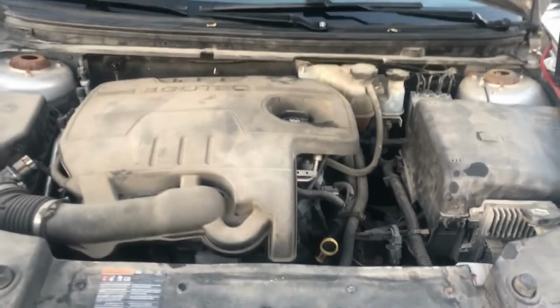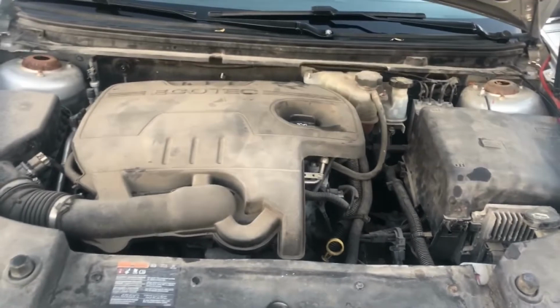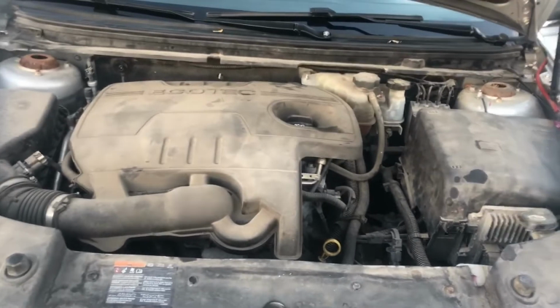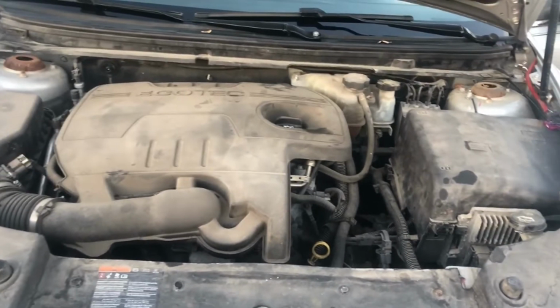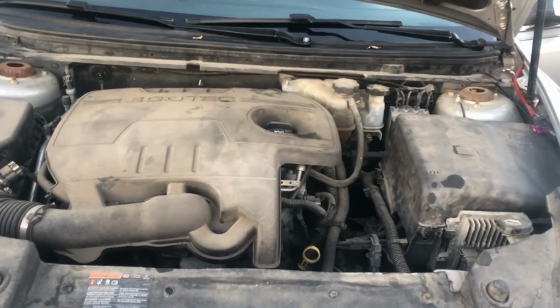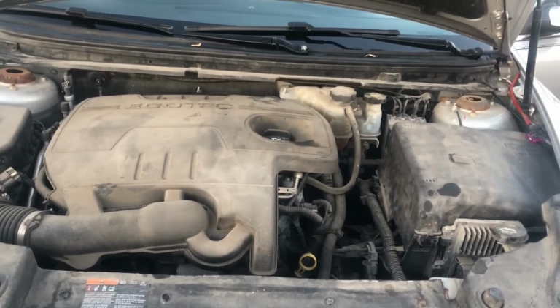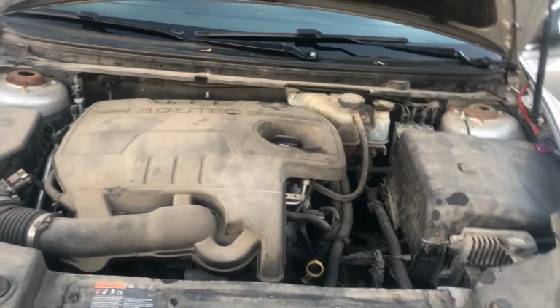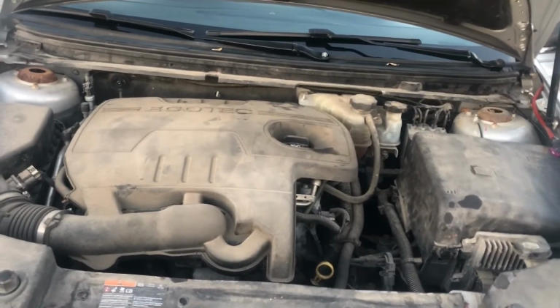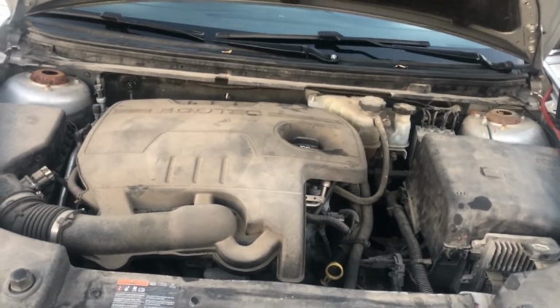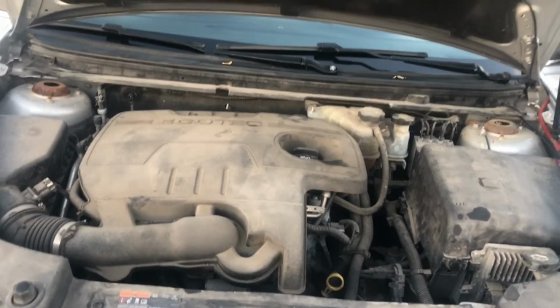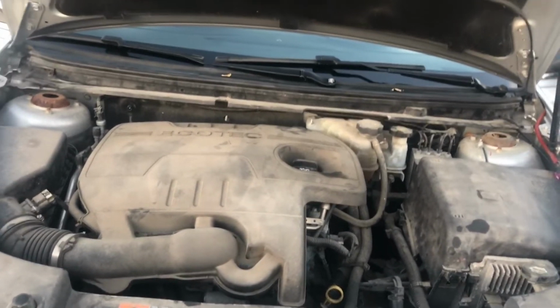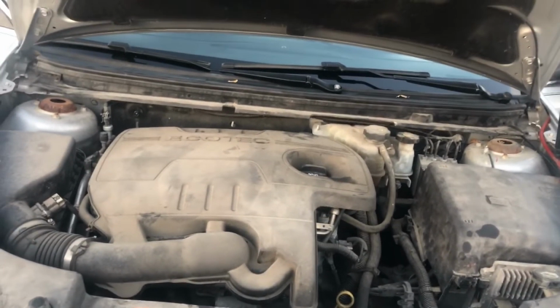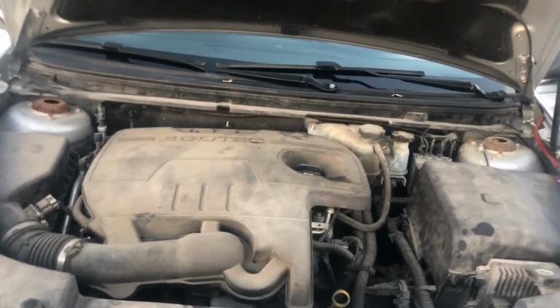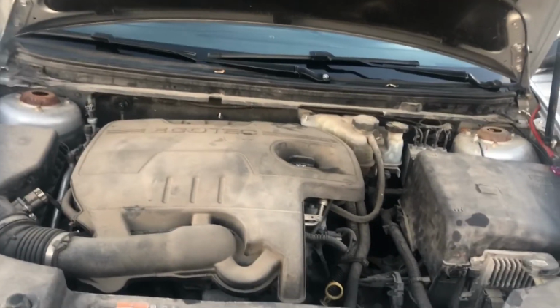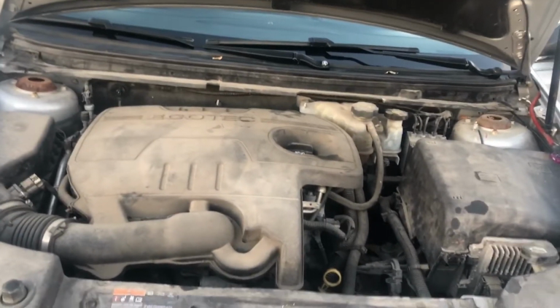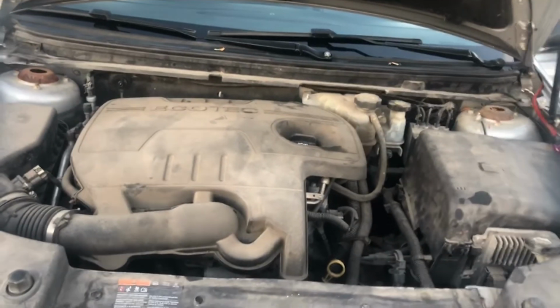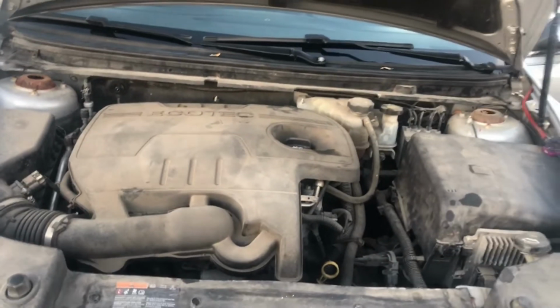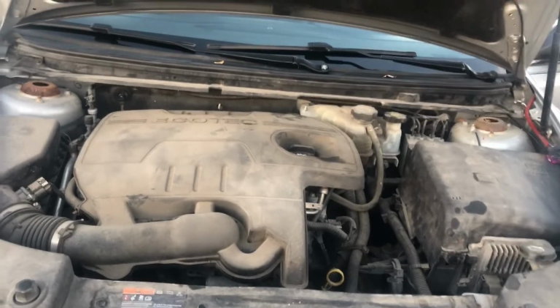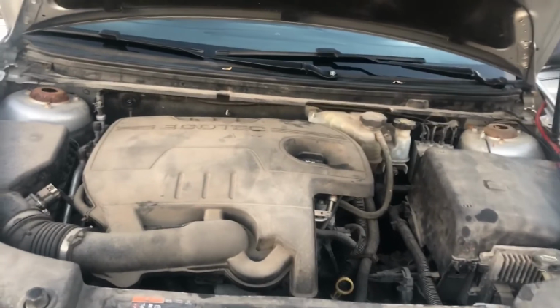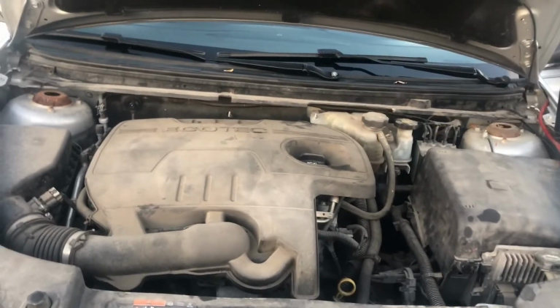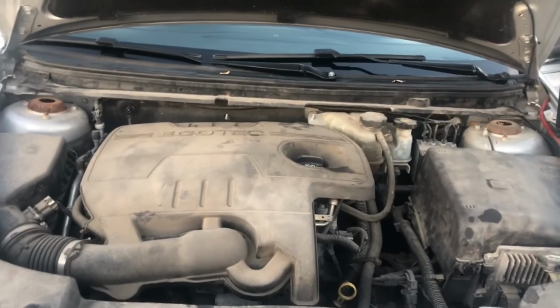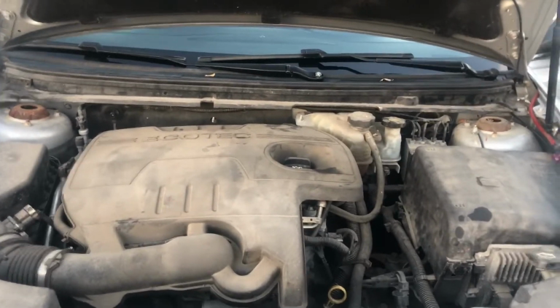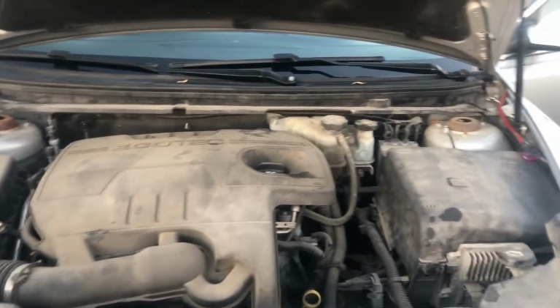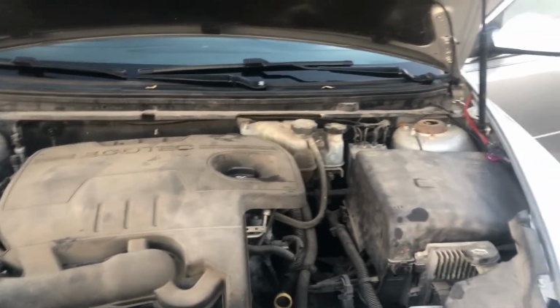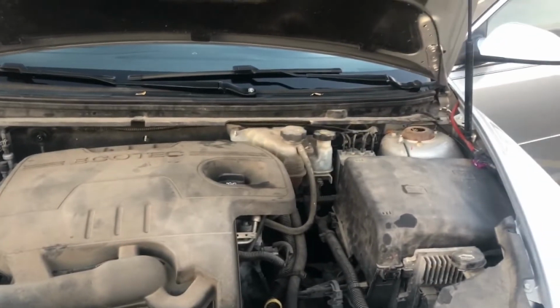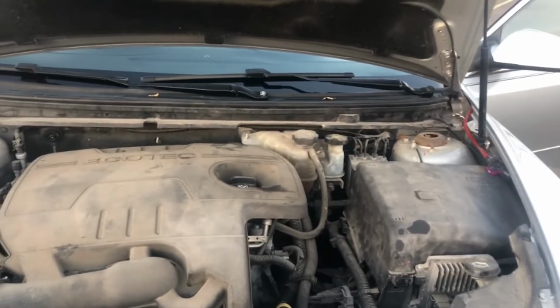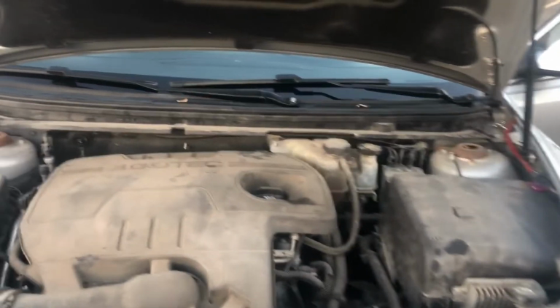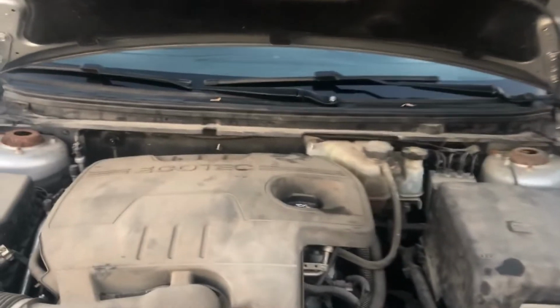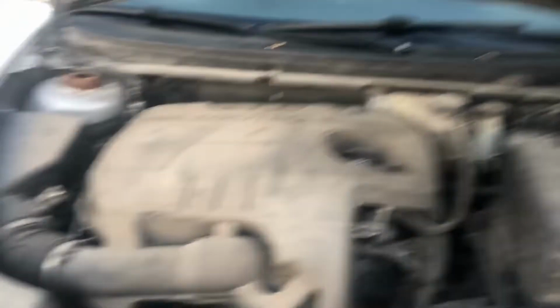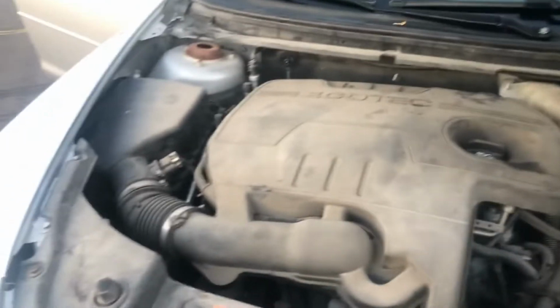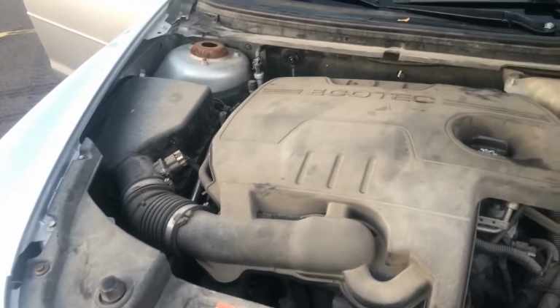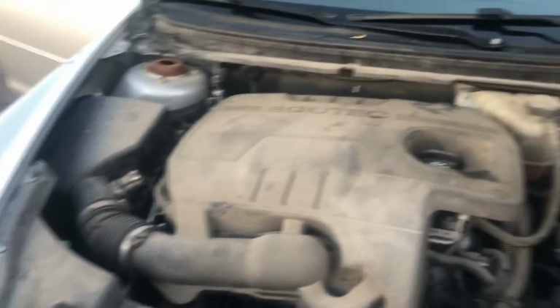Last but not least, you got a six-speed automatic Hydra-Matic transmission. And that about covers everything in the engine bay.